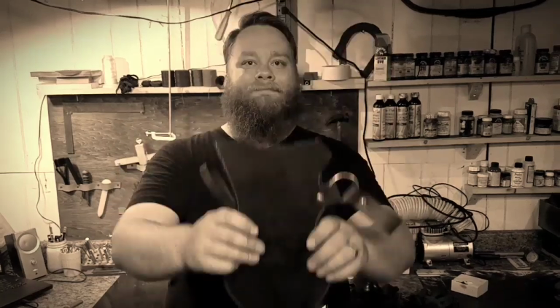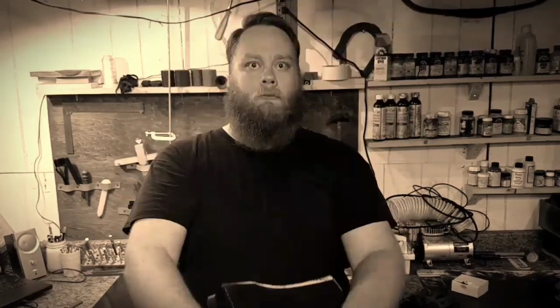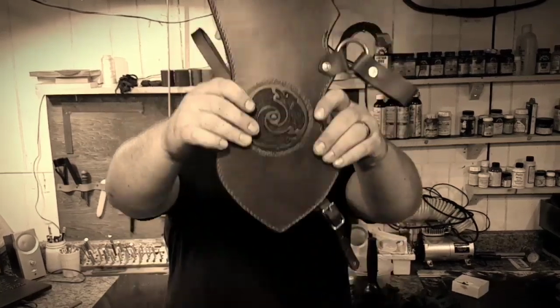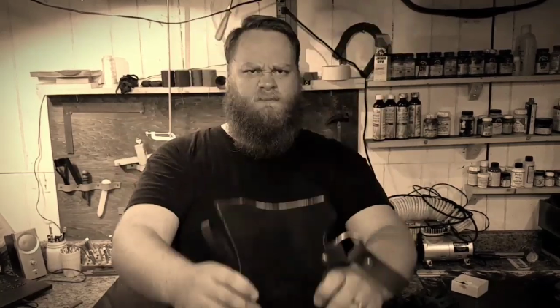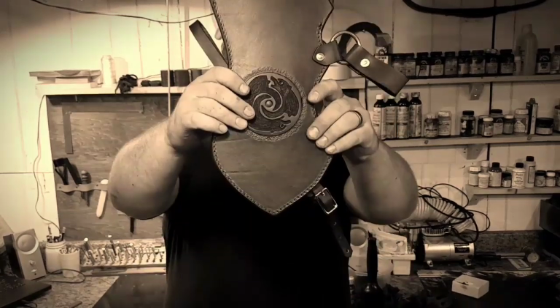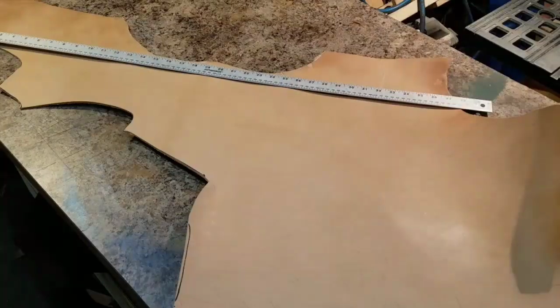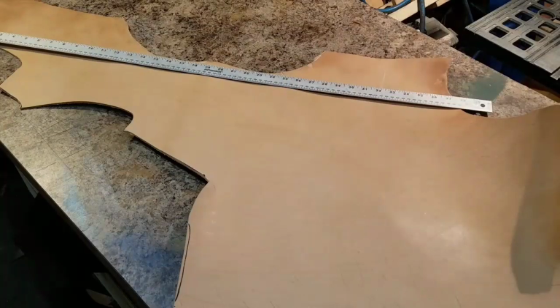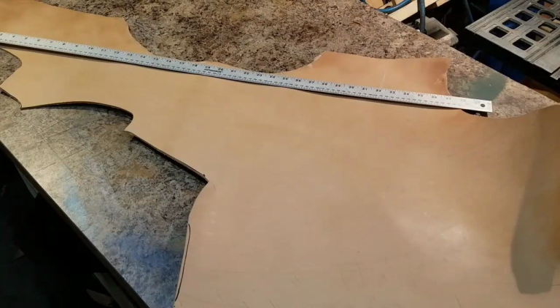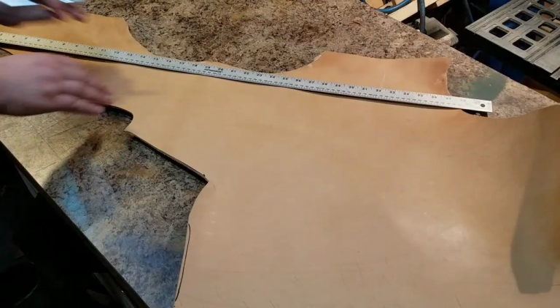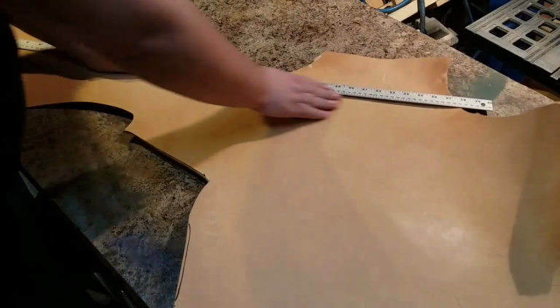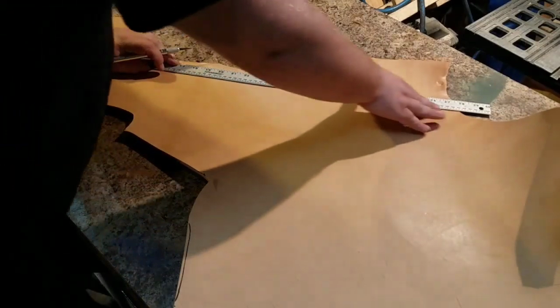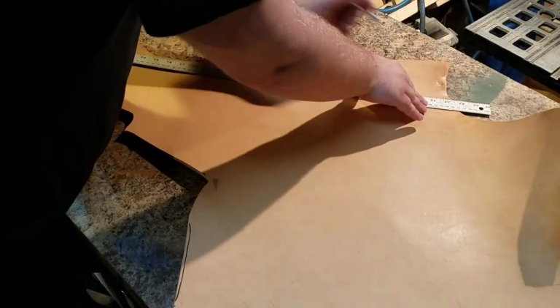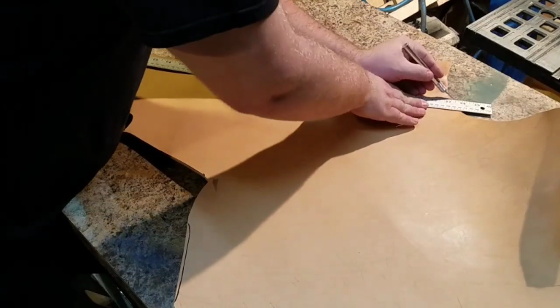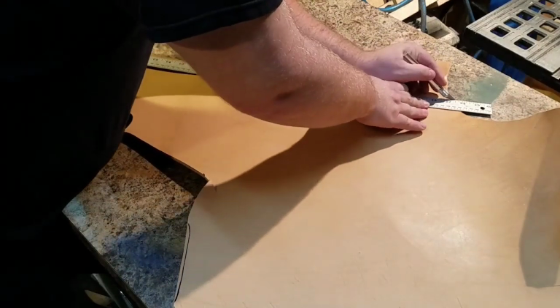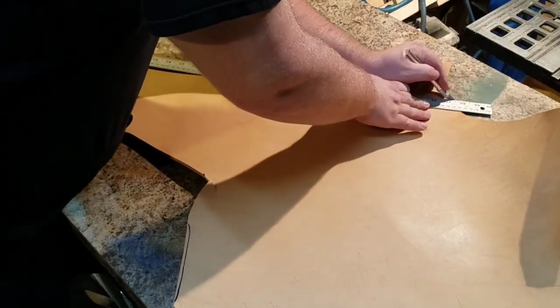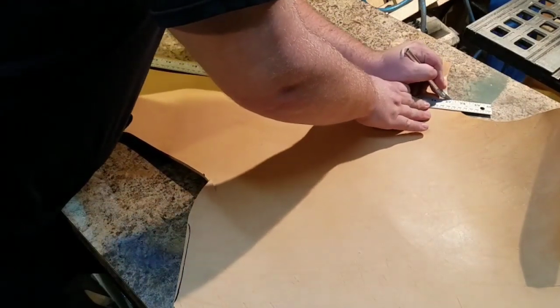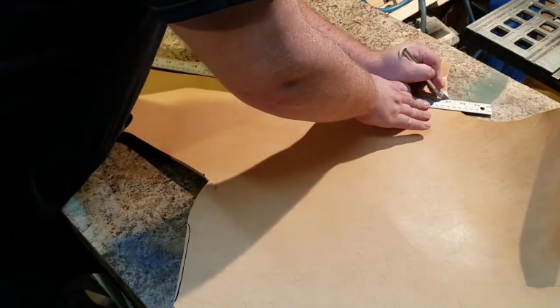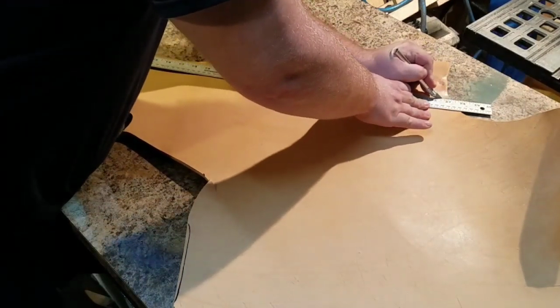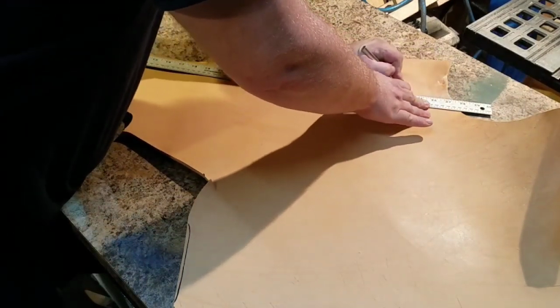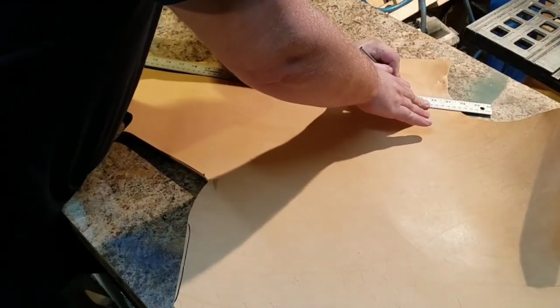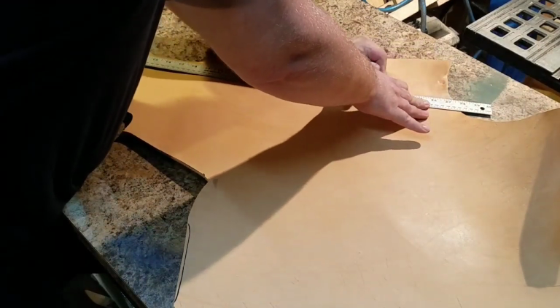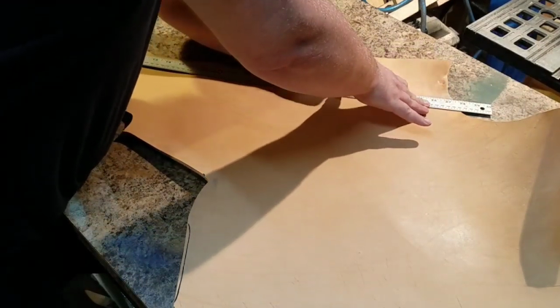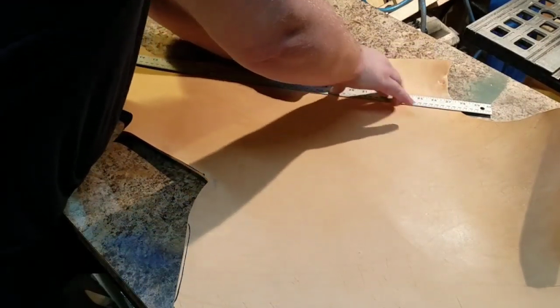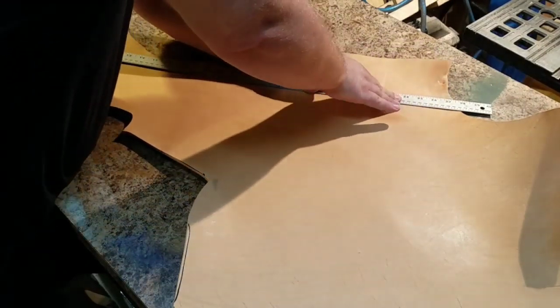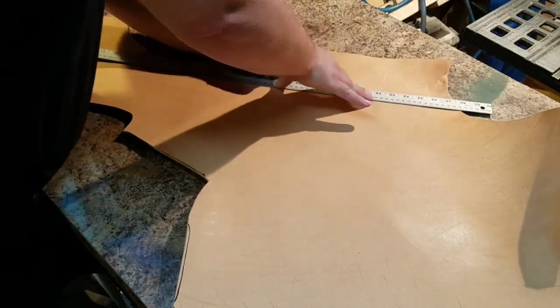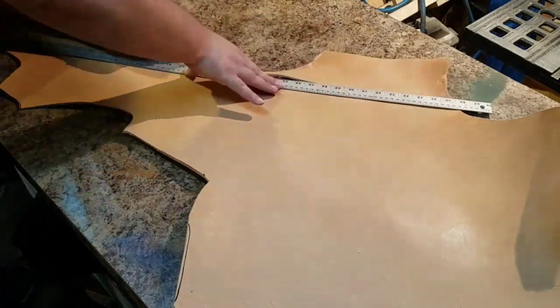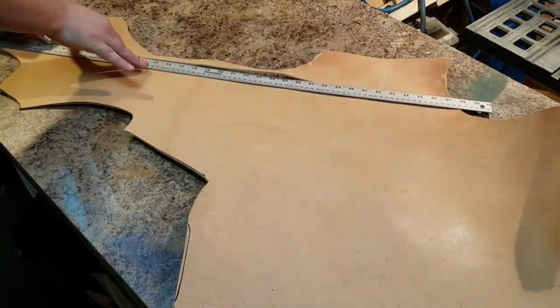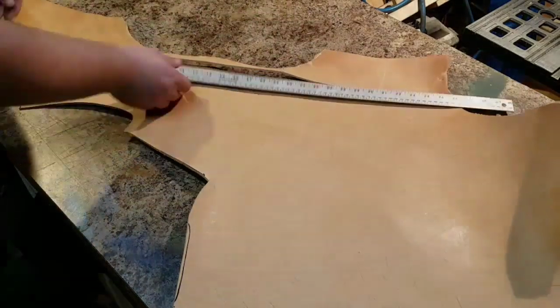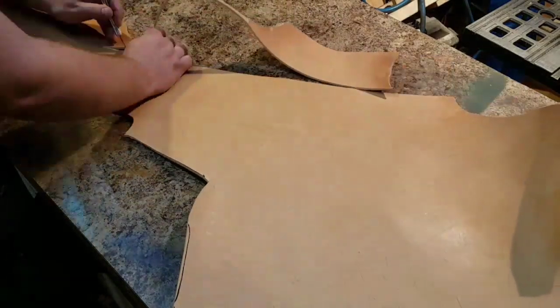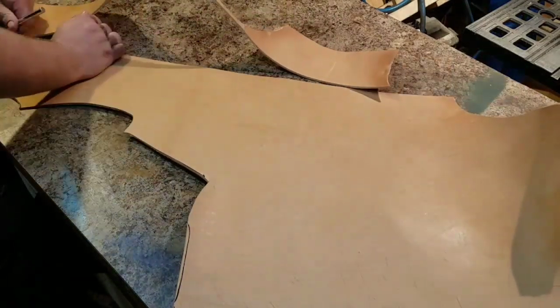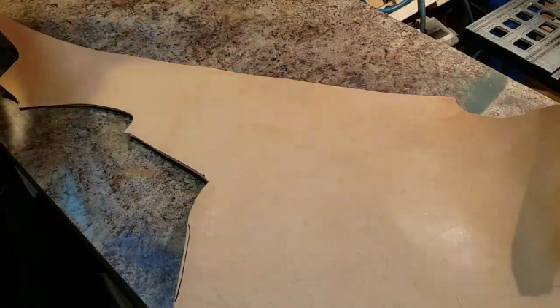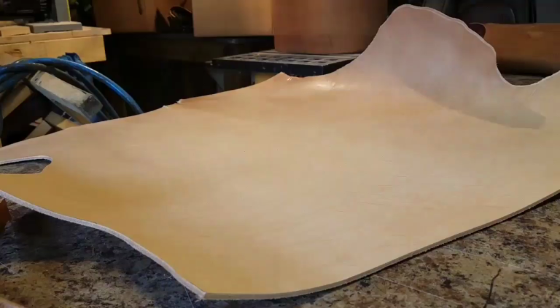Hey folks, welcome to my channel. My name is Robert and I'm a leather worker. Today I'm going to be showing you how to make the quiver you just saw.